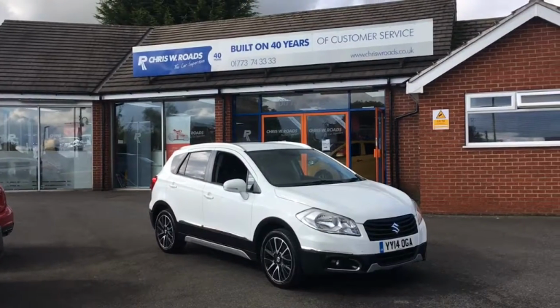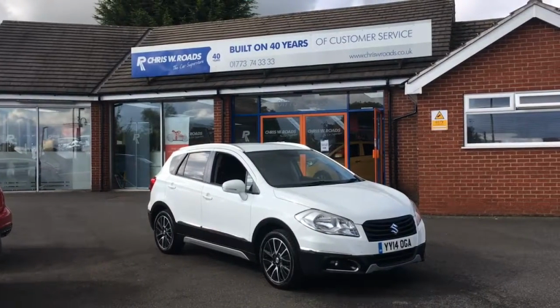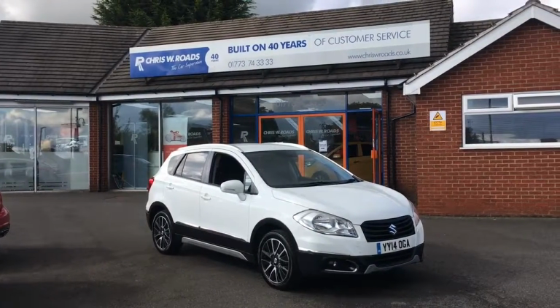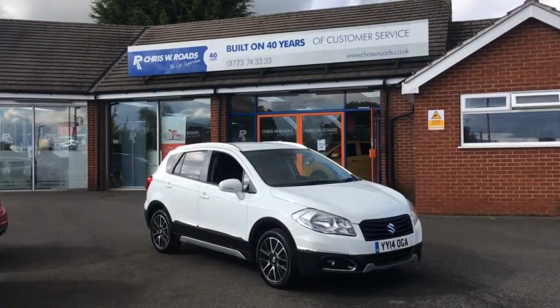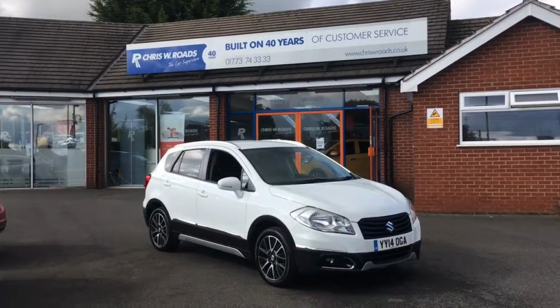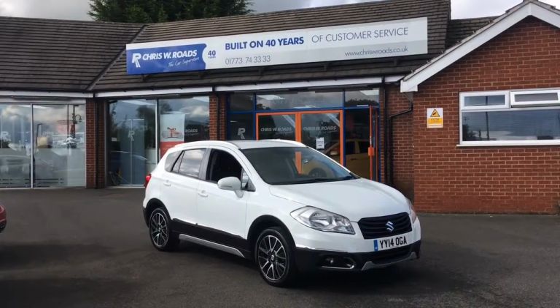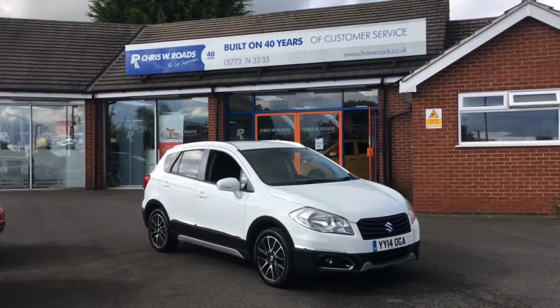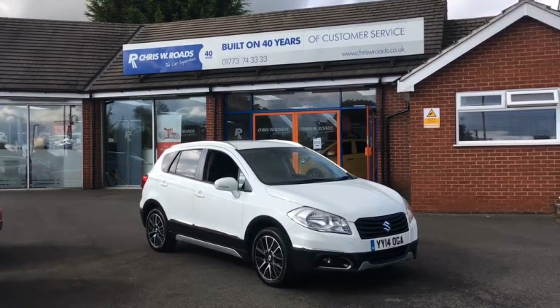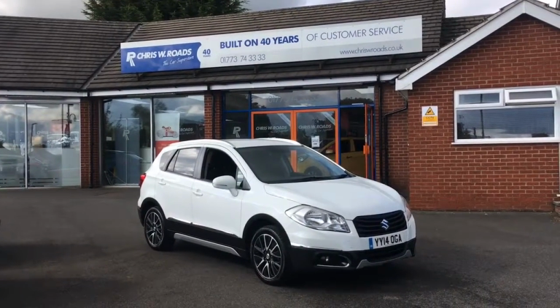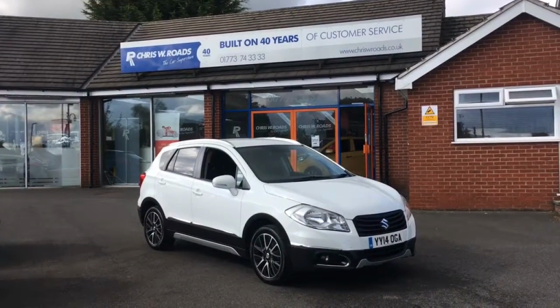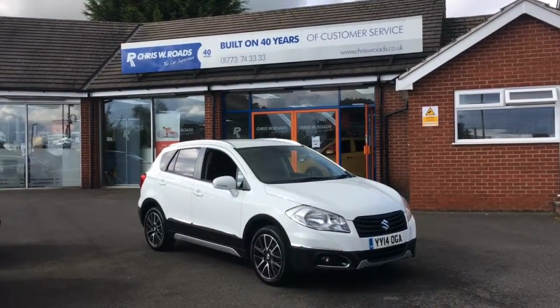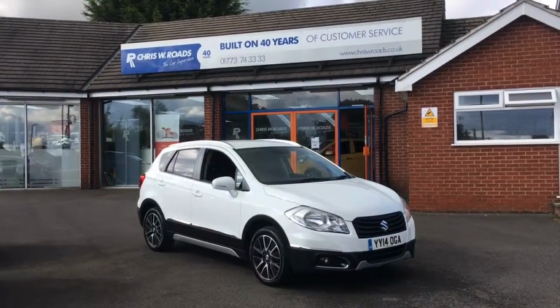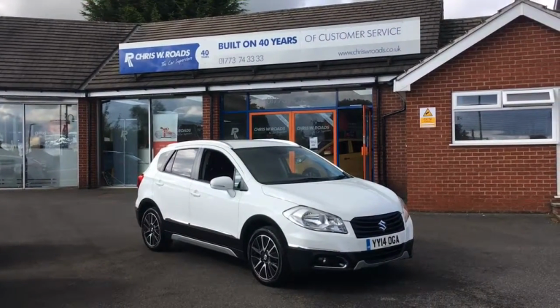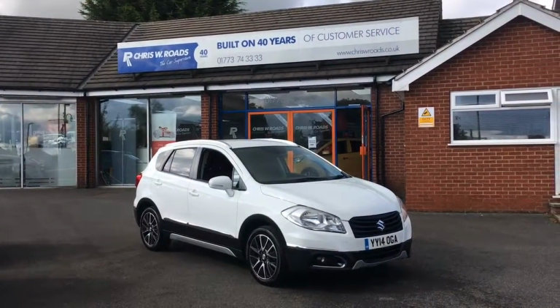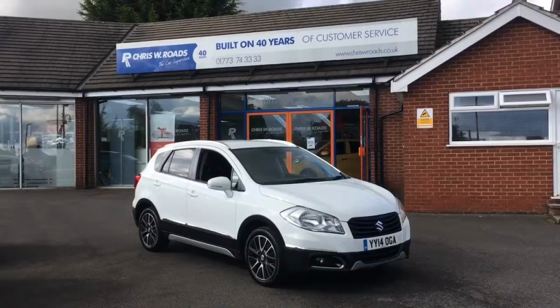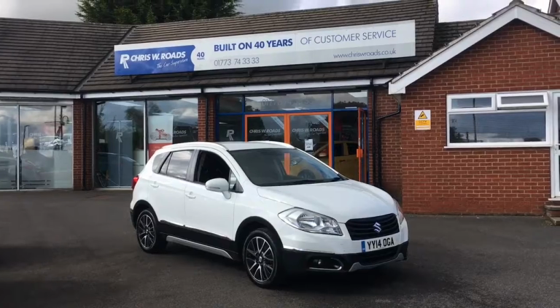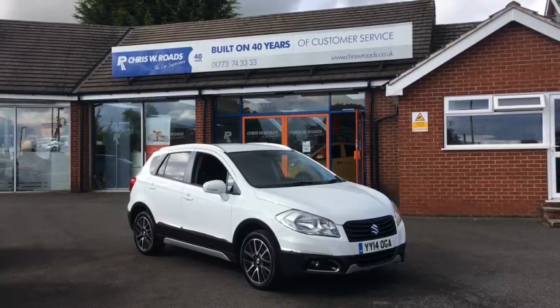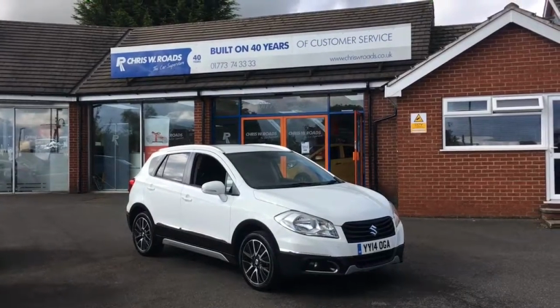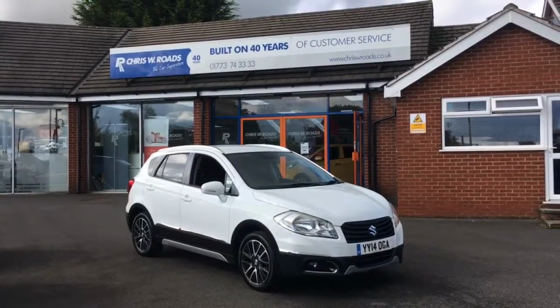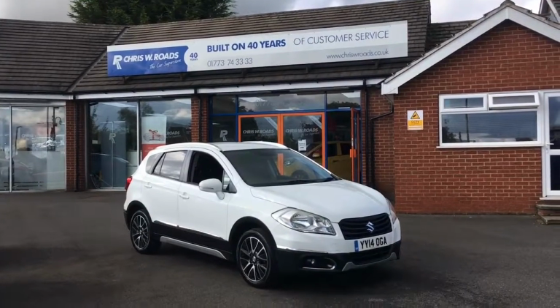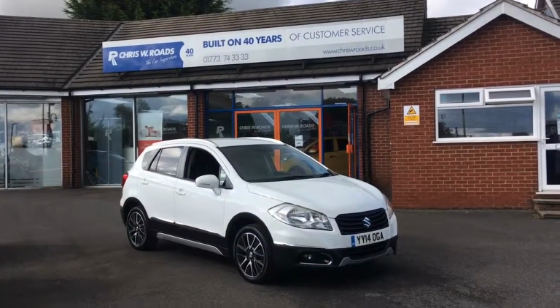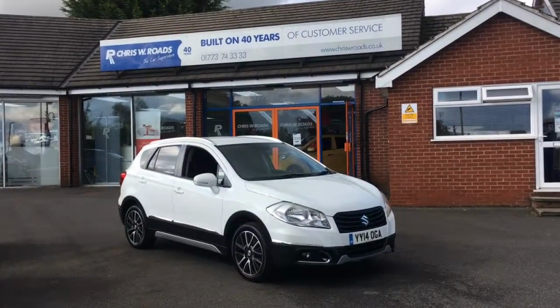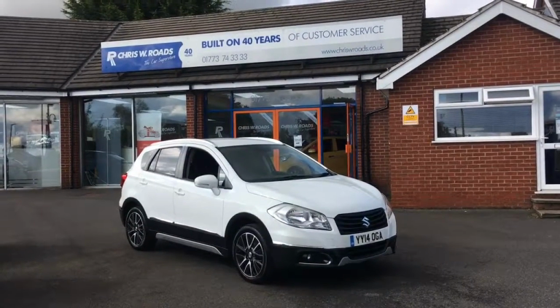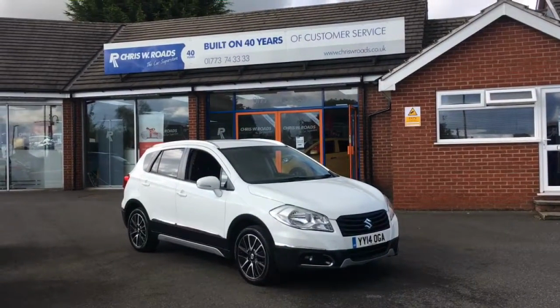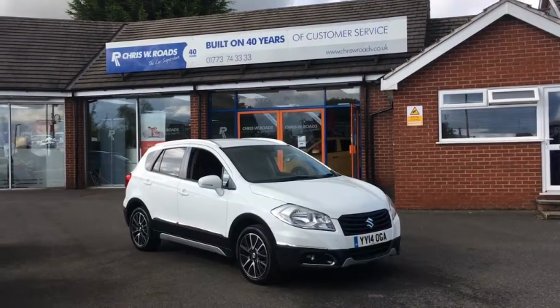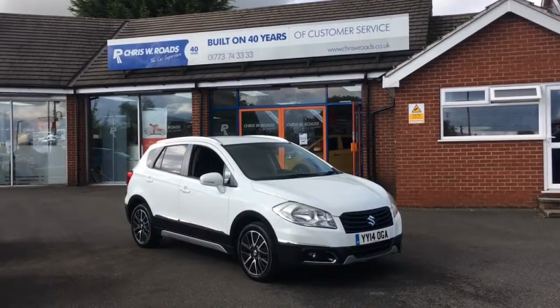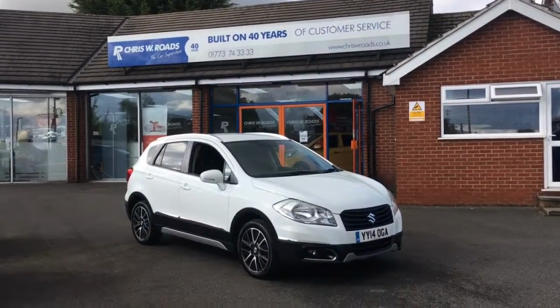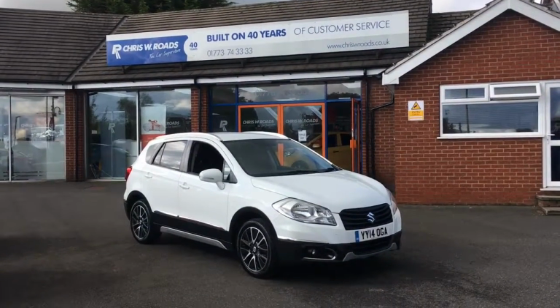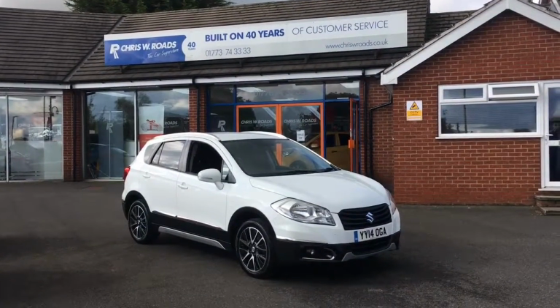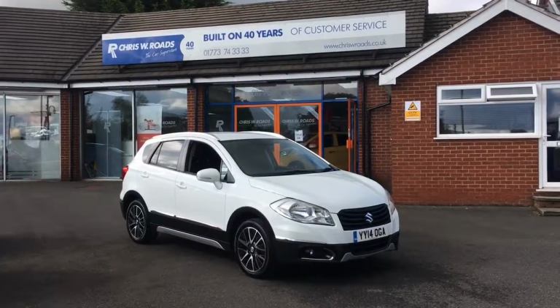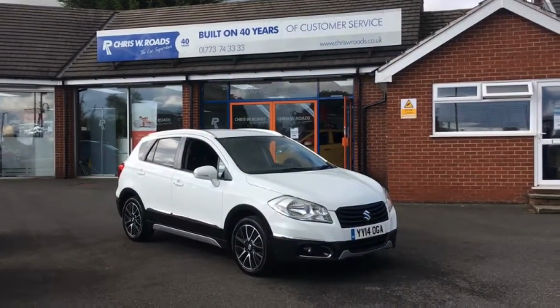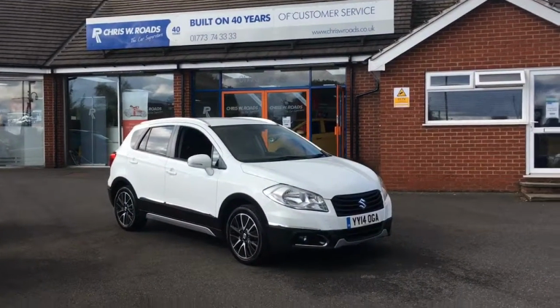Hello, this is Rob from ChrisWRoads. Here we have a Suzuki SX4. Looks stunning in white, got some great features to show you on the interior, but first let's just have a quick walk around.